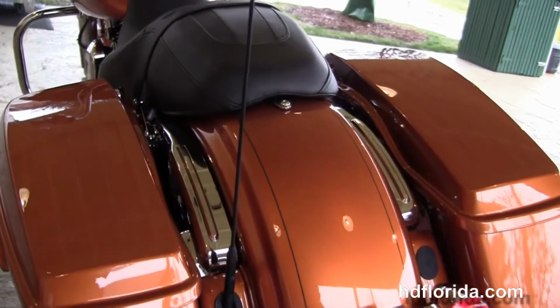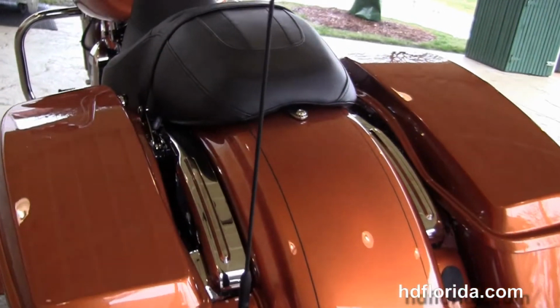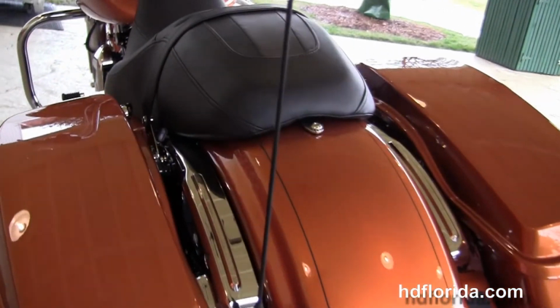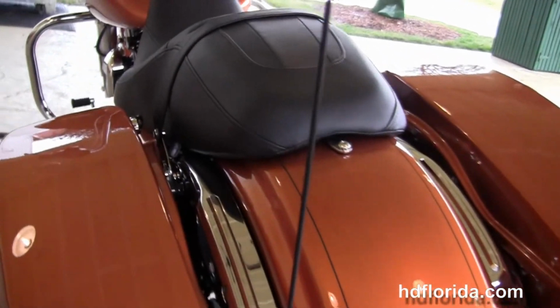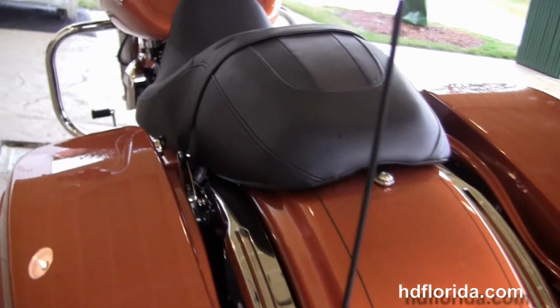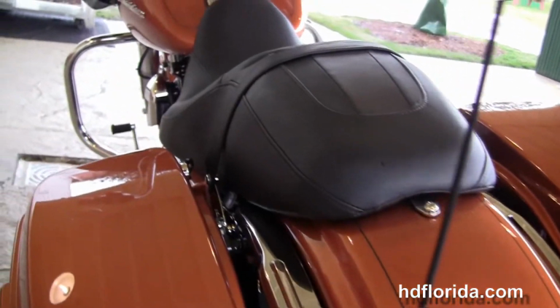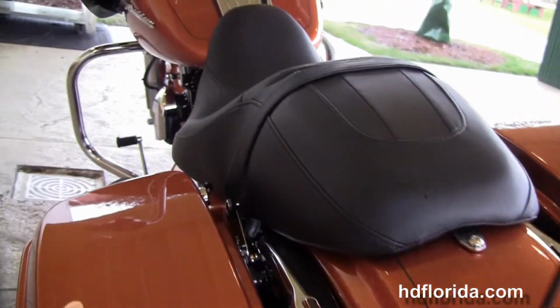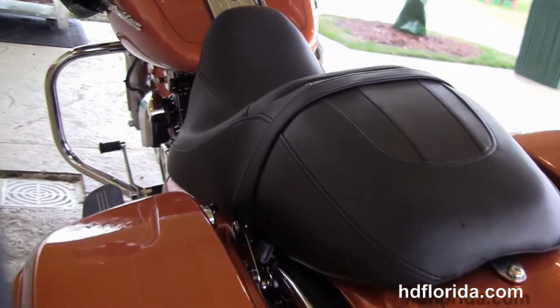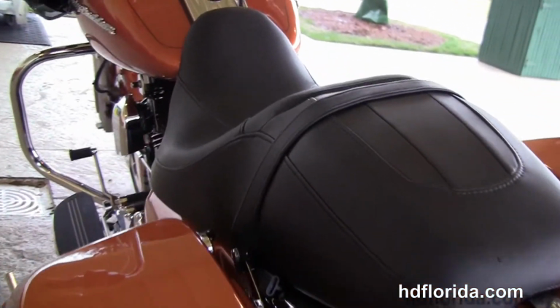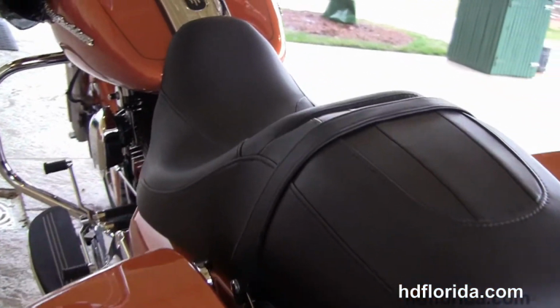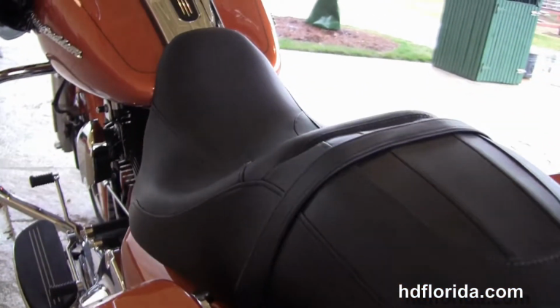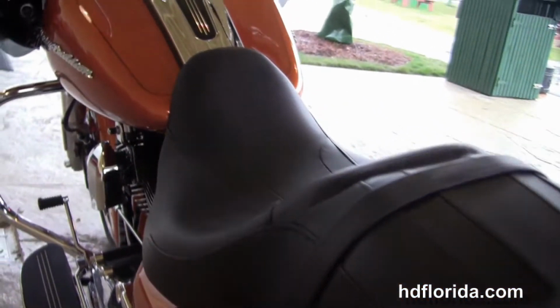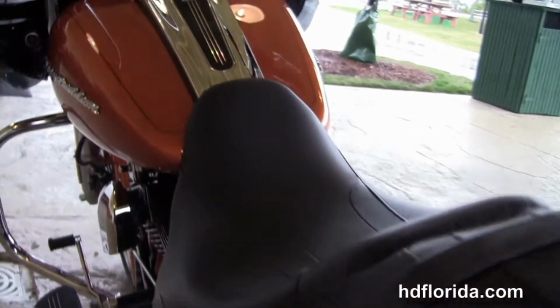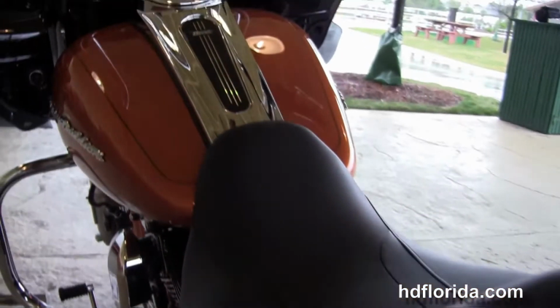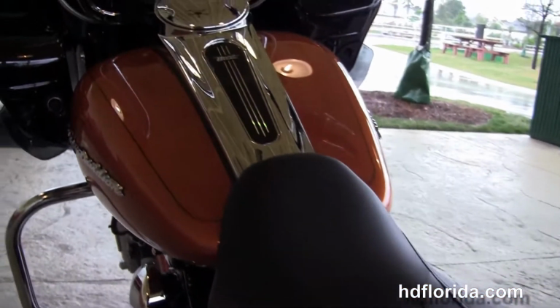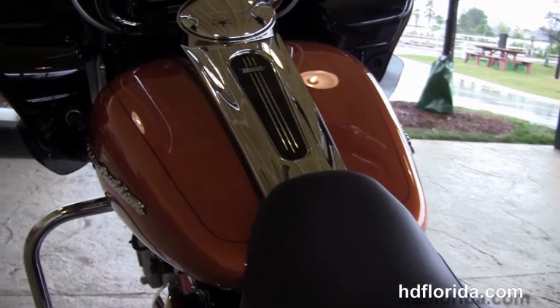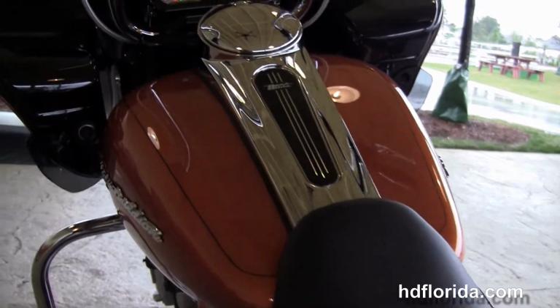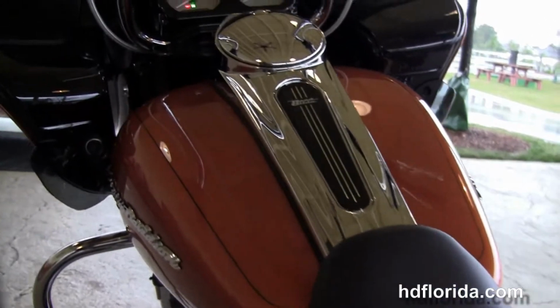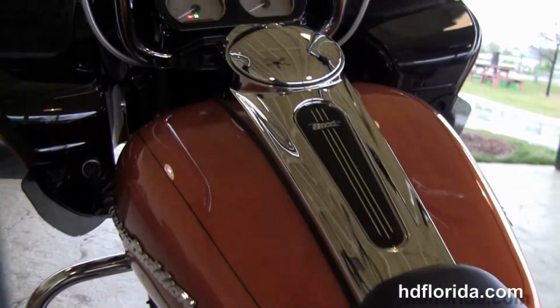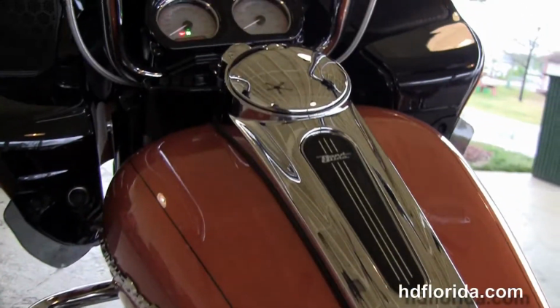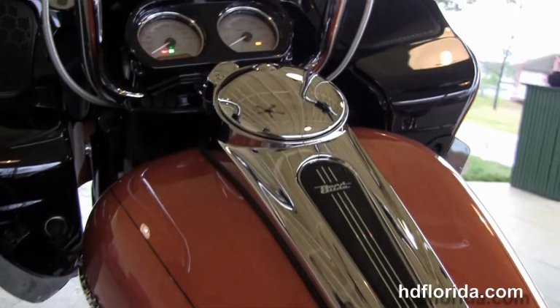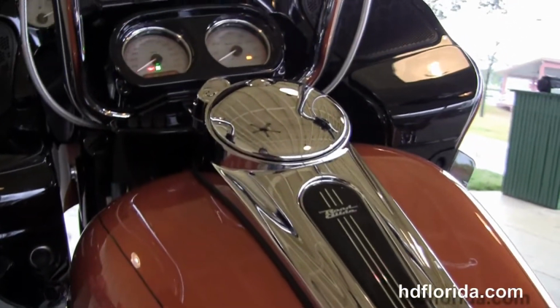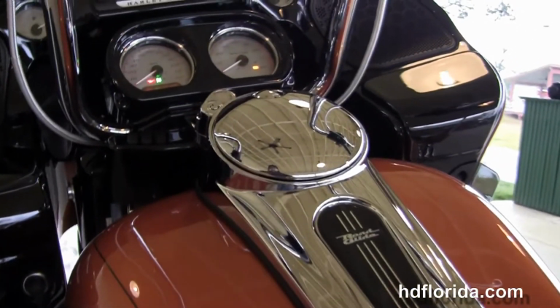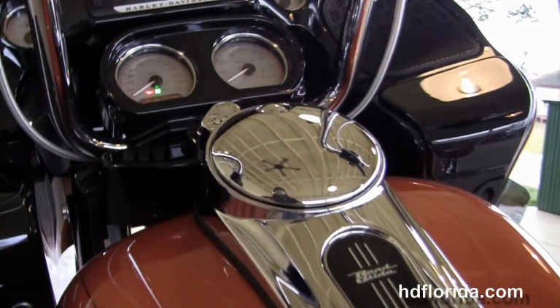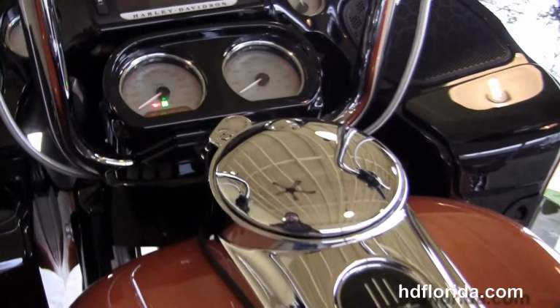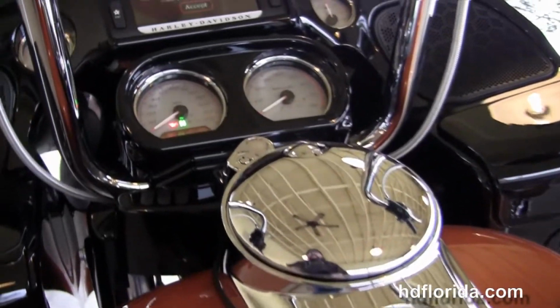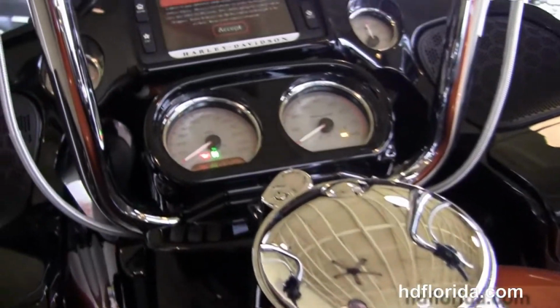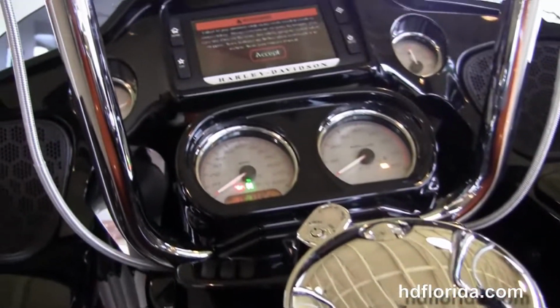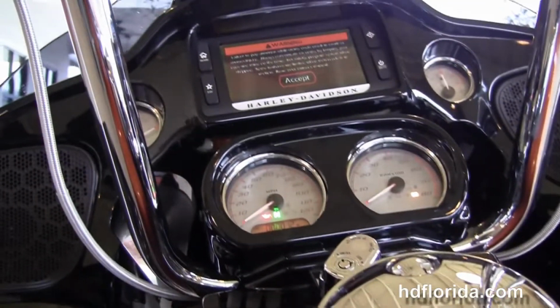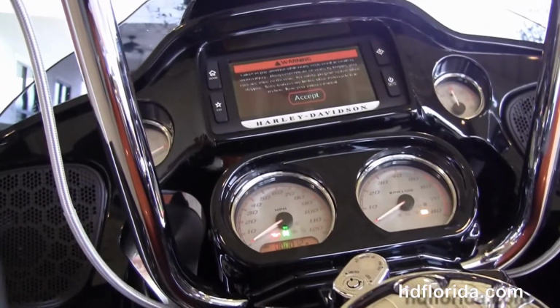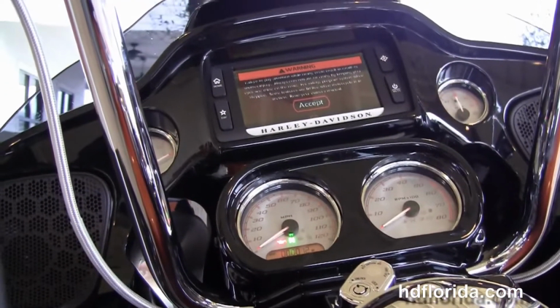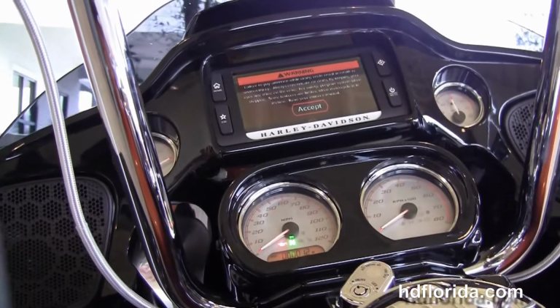There's a sculpted one-piece two-up seat, 6-gallon fuel tank, chrome tank trim, and out front here we've got the upgraded 14-inch chrome apes with the upgraded braided cables.